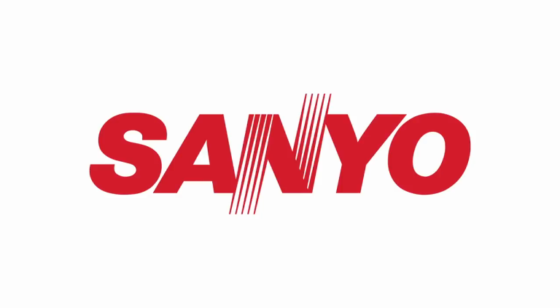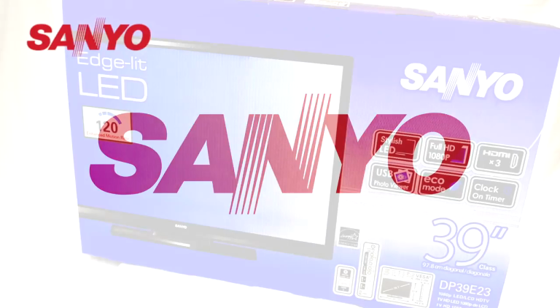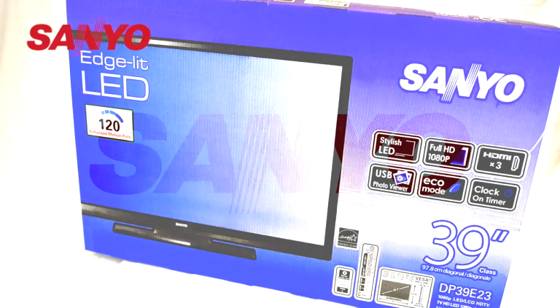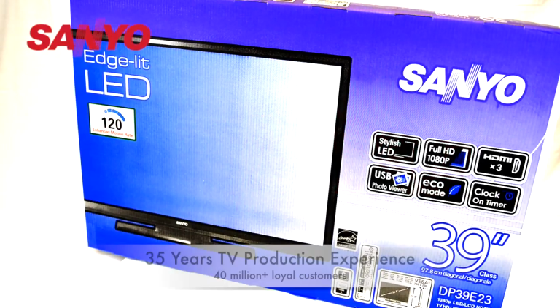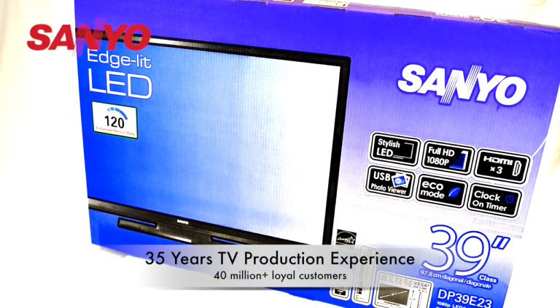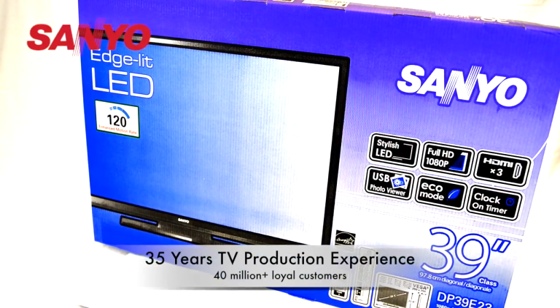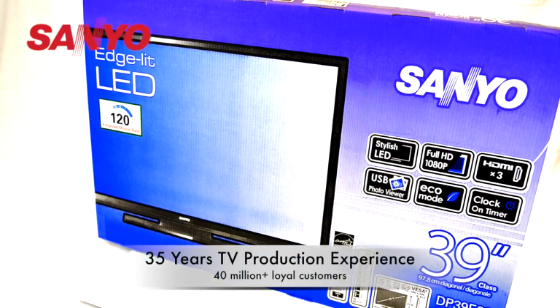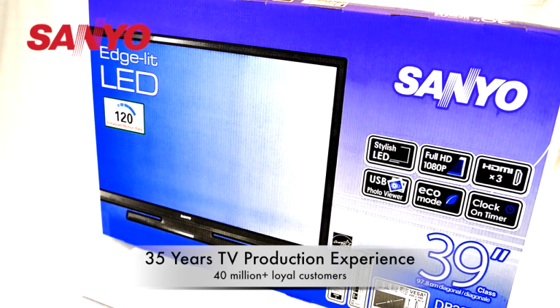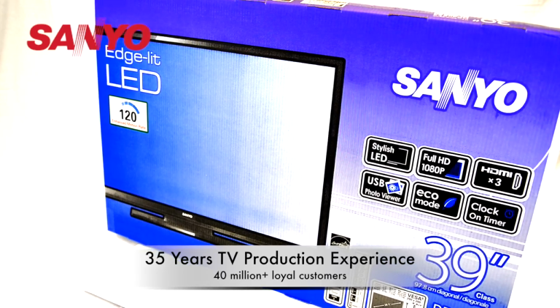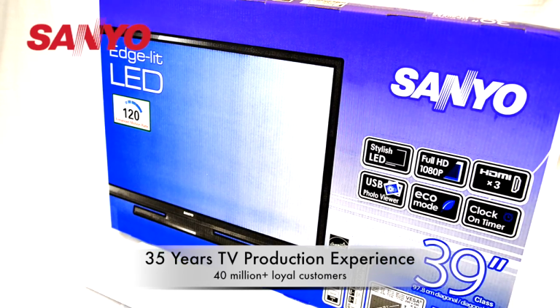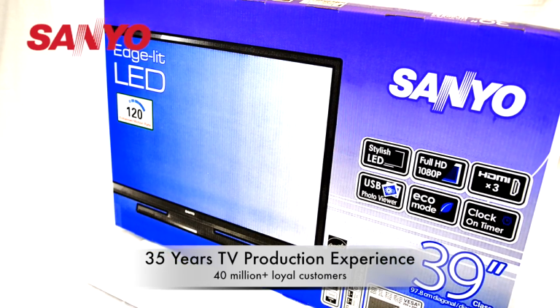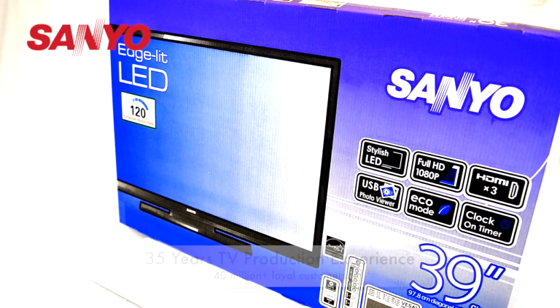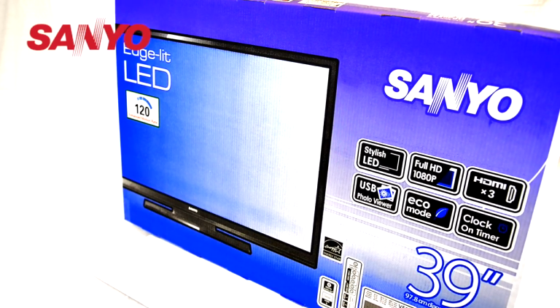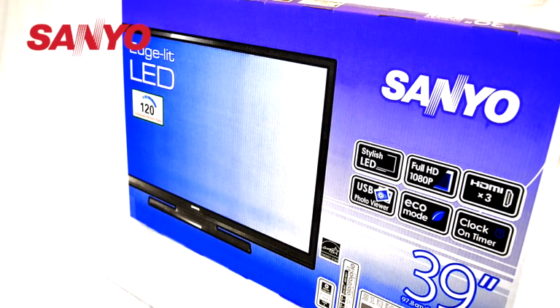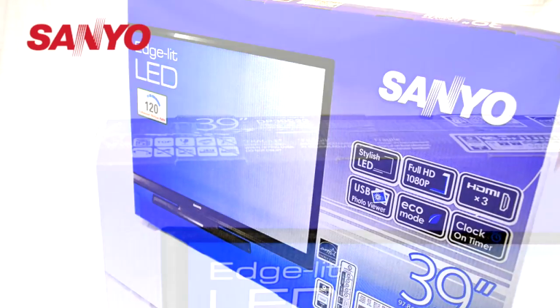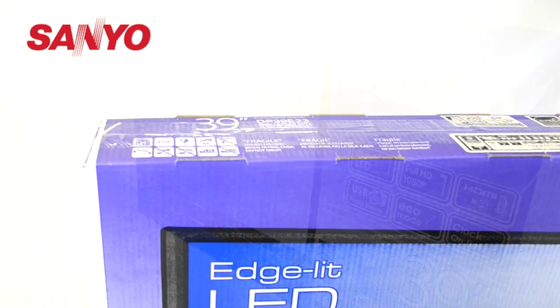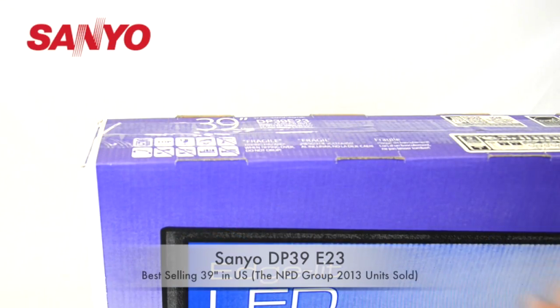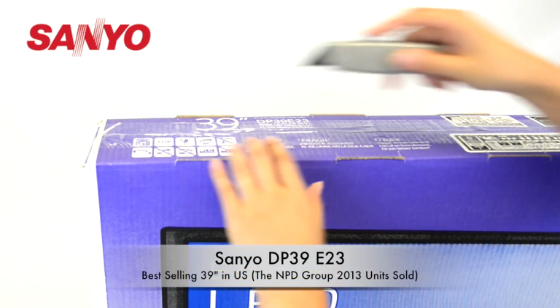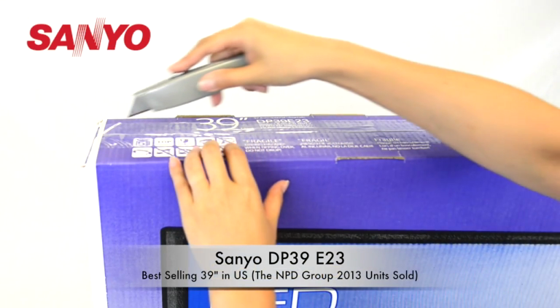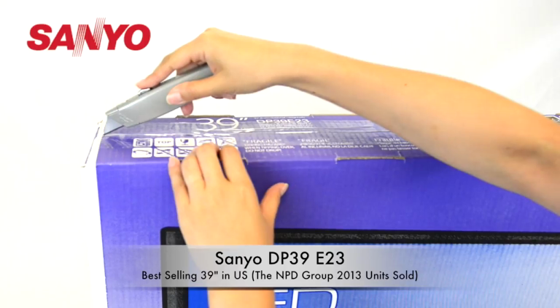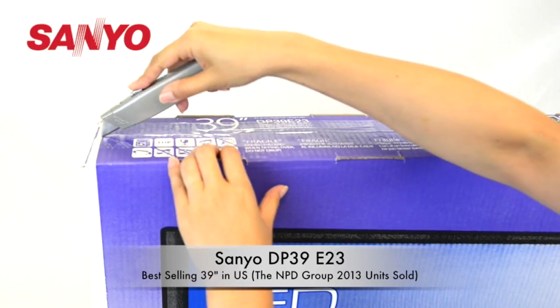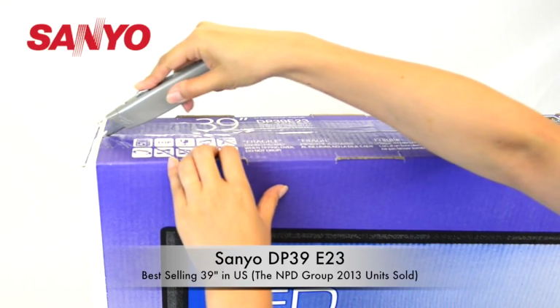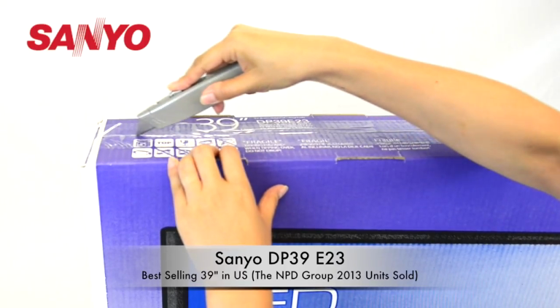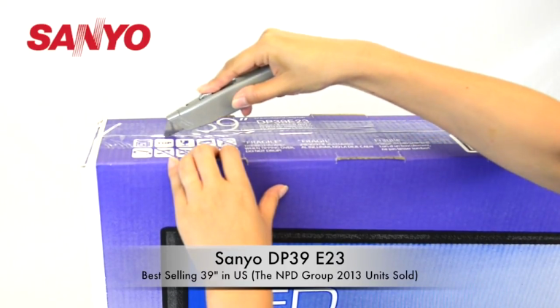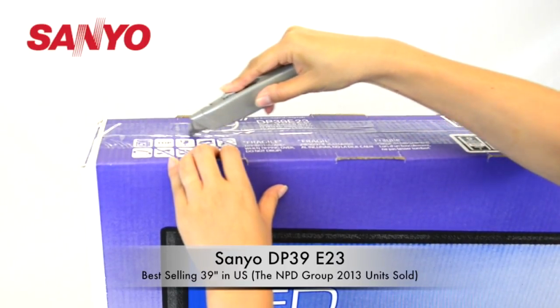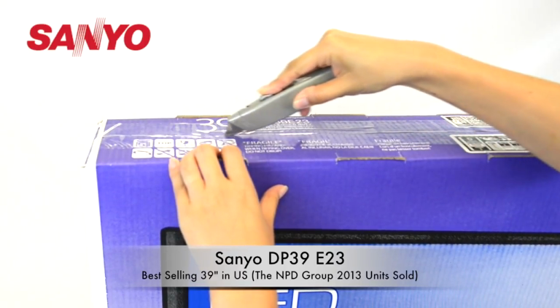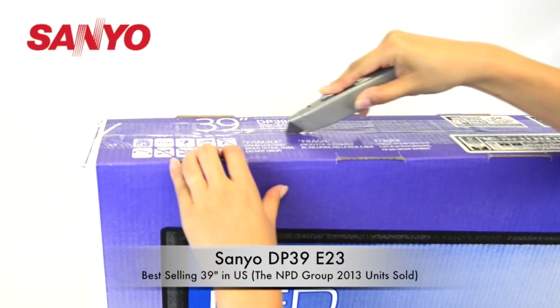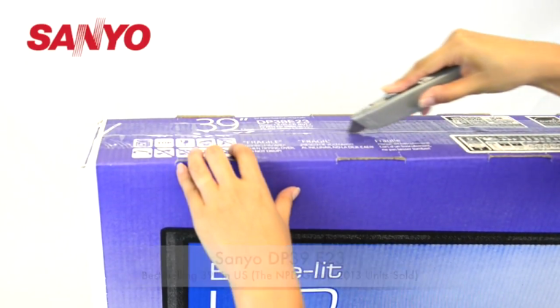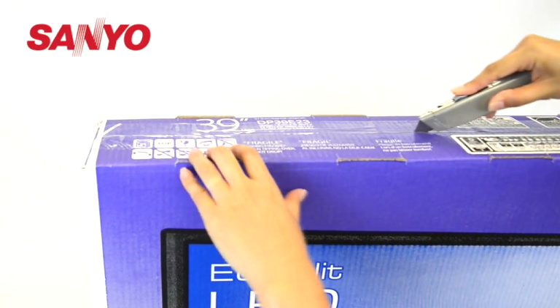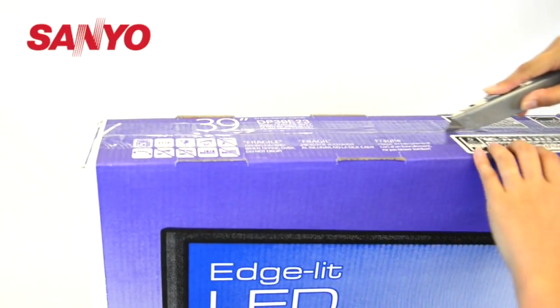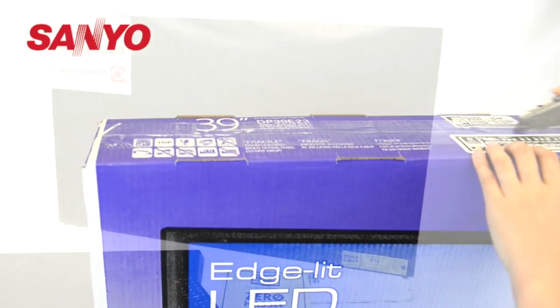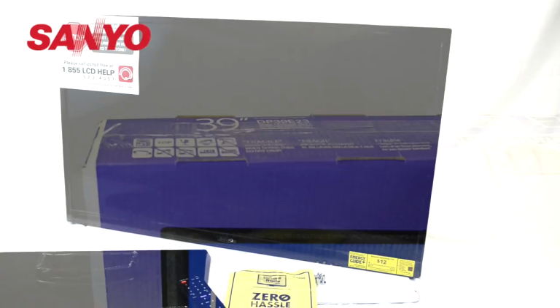With 35 years of TV production experience and having serviced more than 40 million loyal customers, Sanyo presents the DP39E23HD TV — the best-selling 39-inch TV in the United States.